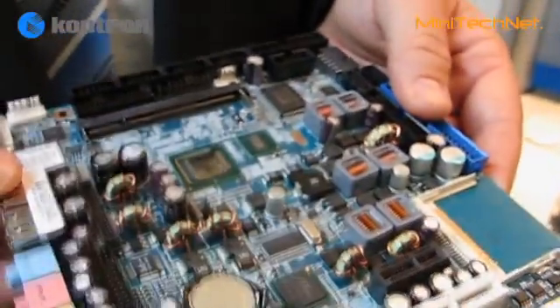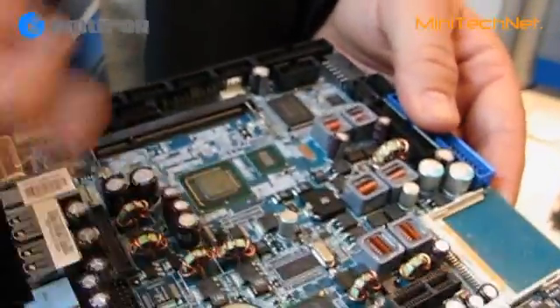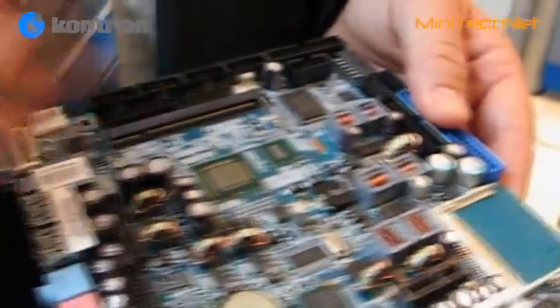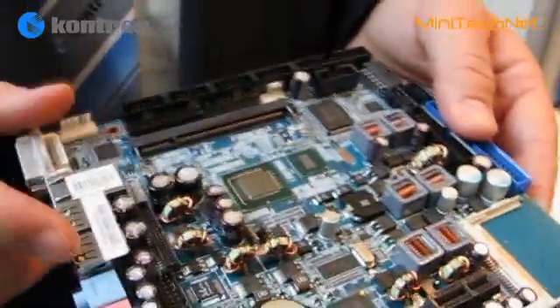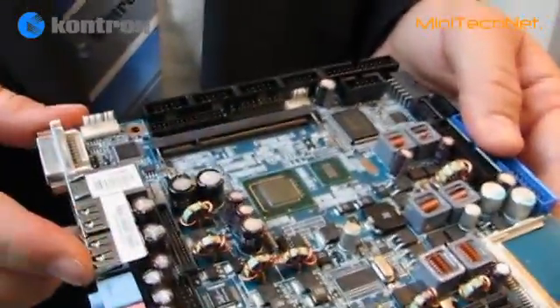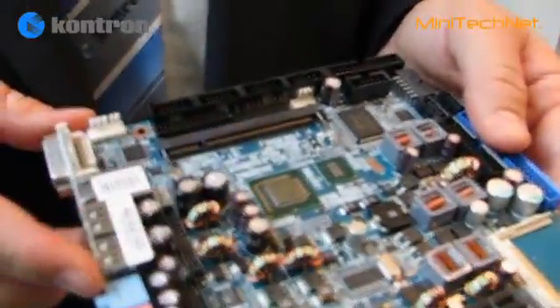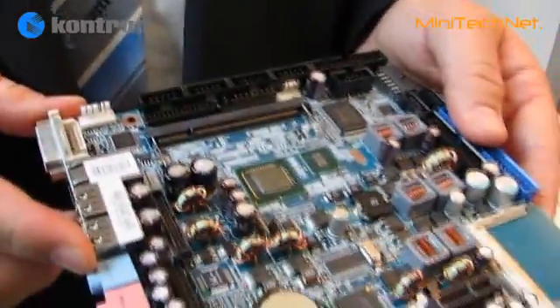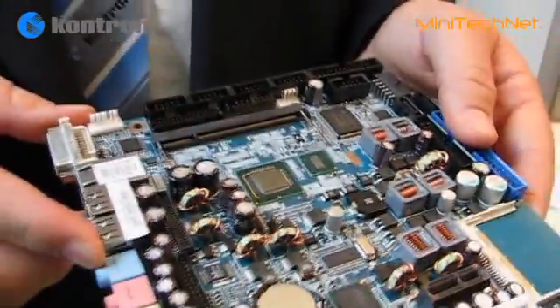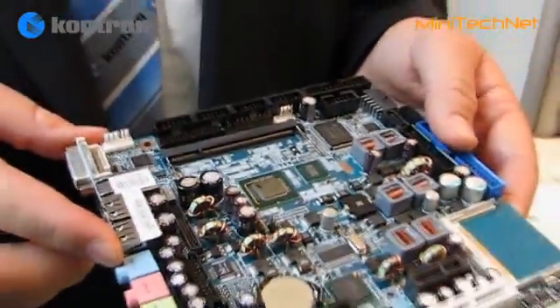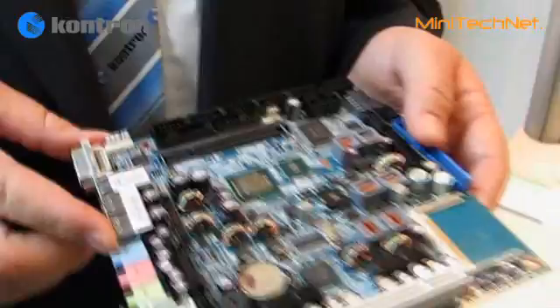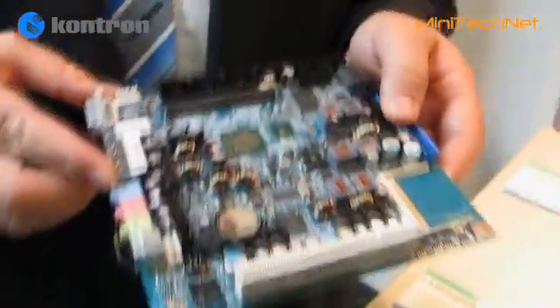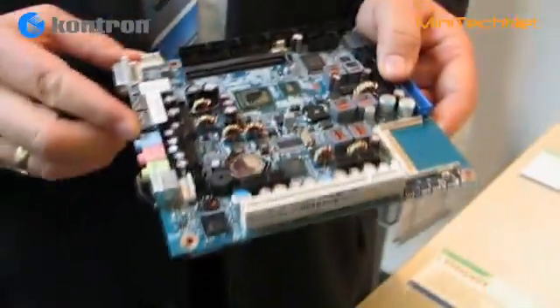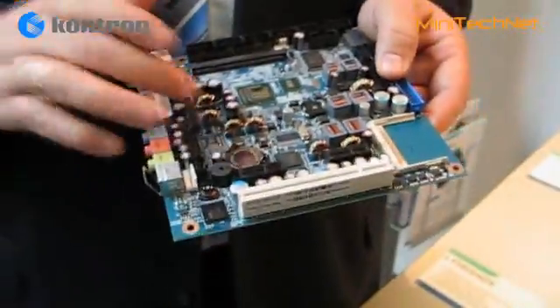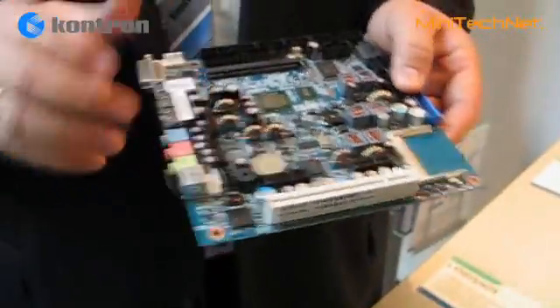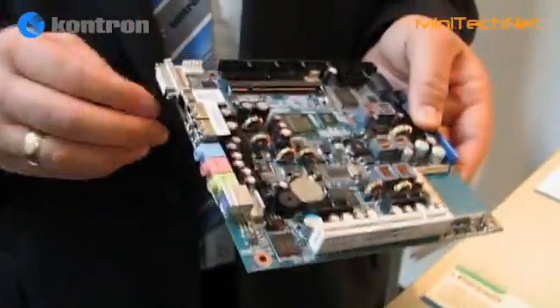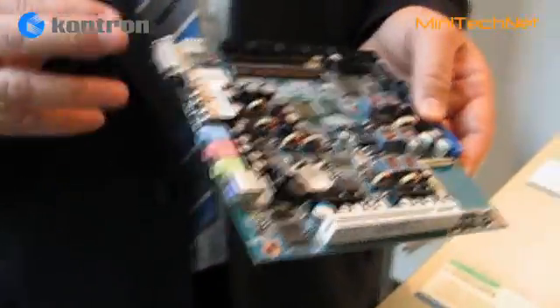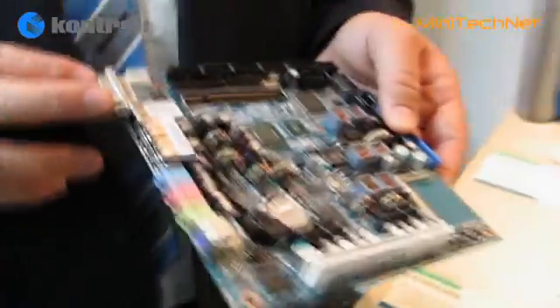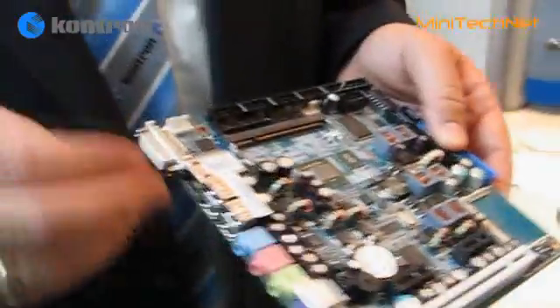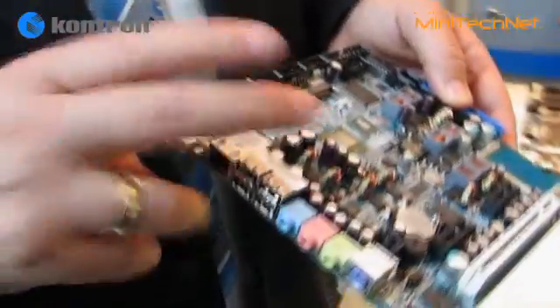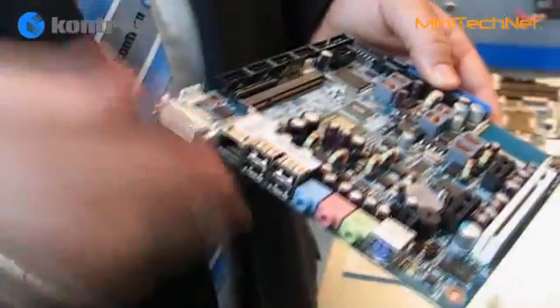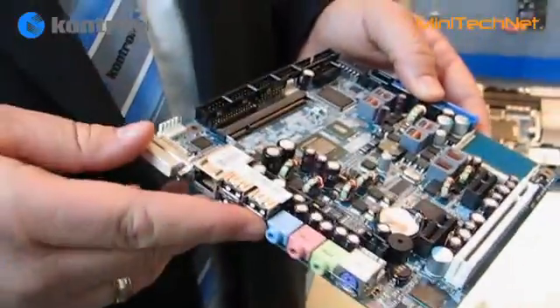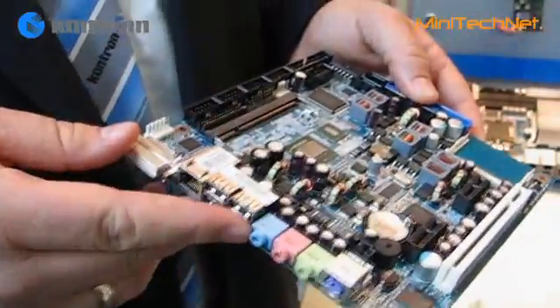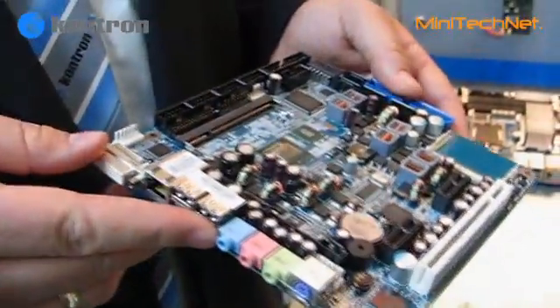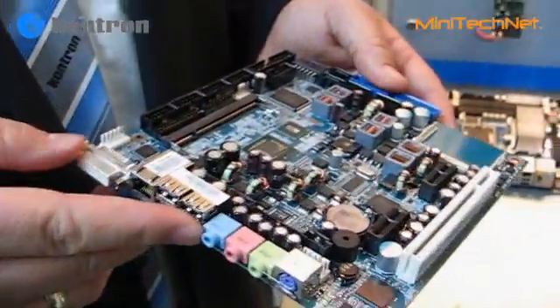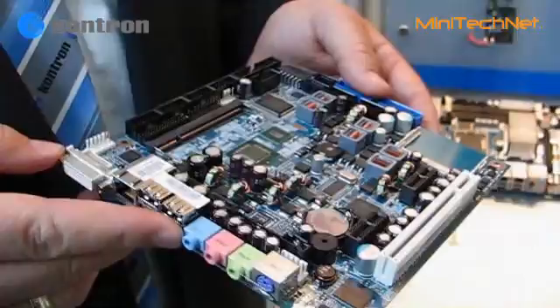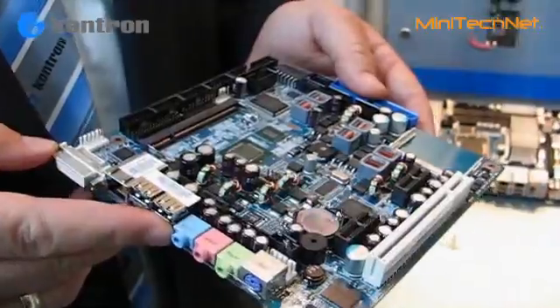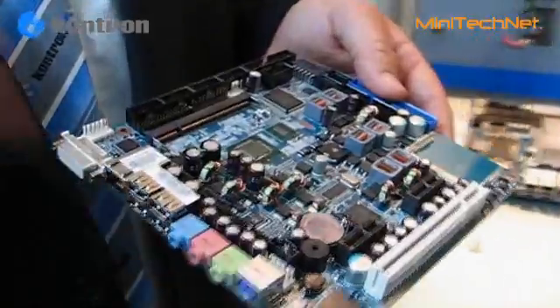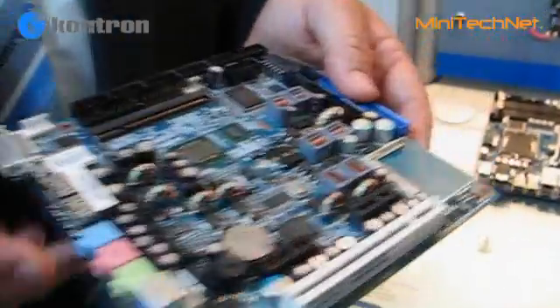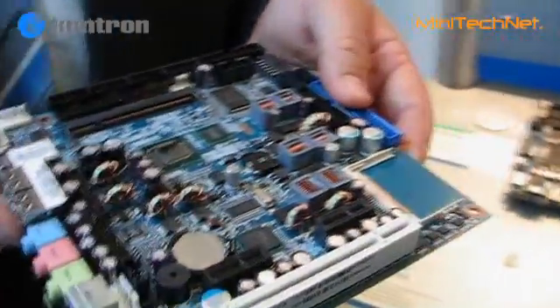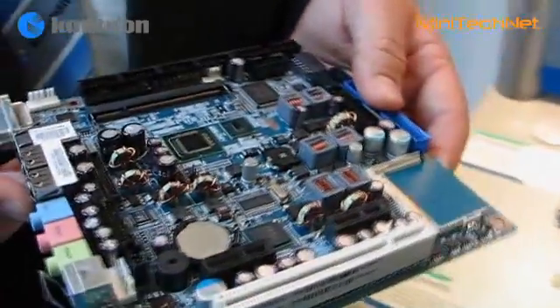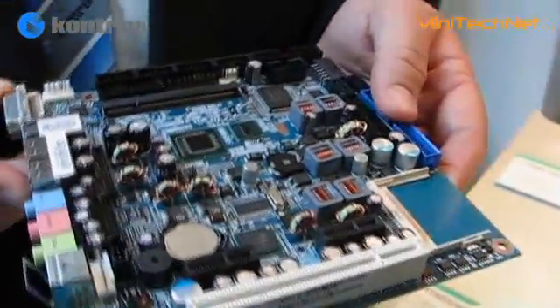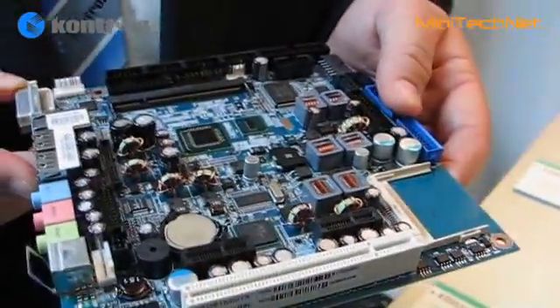The chipset also supports dual display, so you can run both LVDS and DVI, or LVDS and CRT output on the board, to provide a real dual display solution.